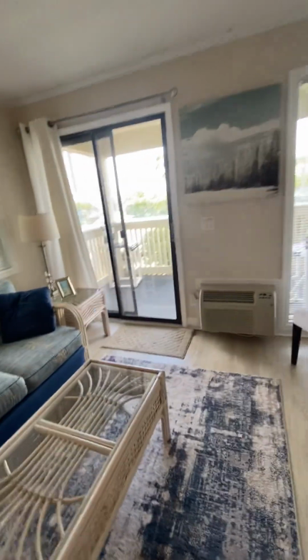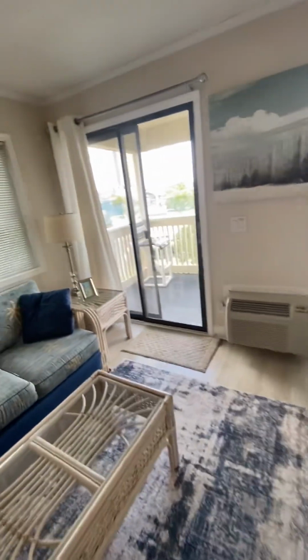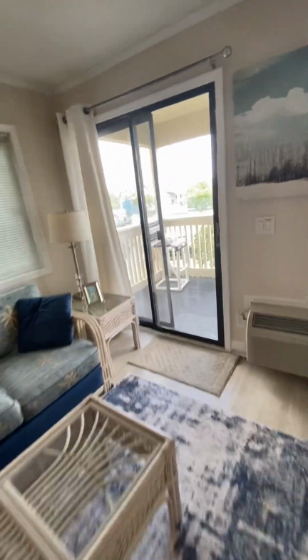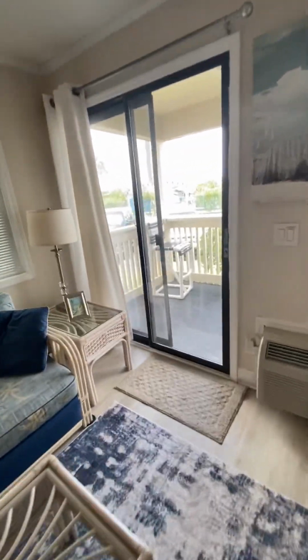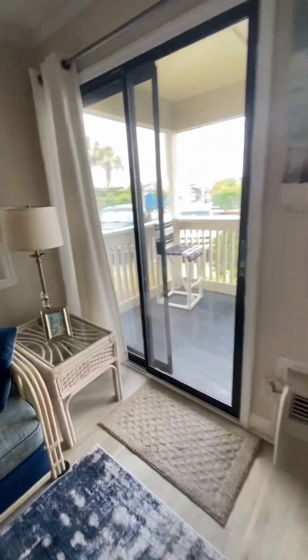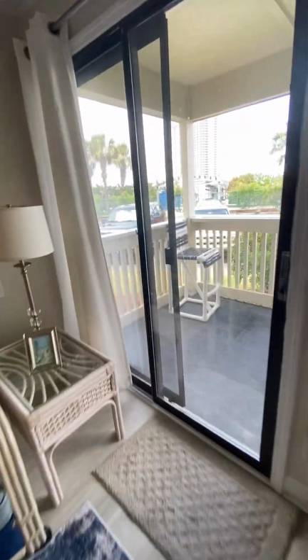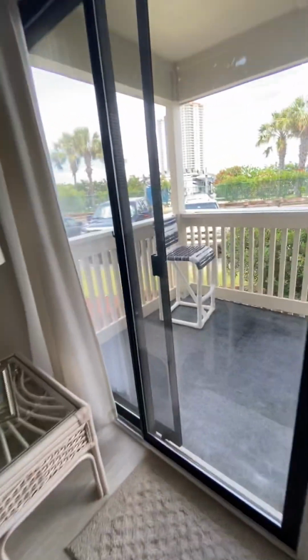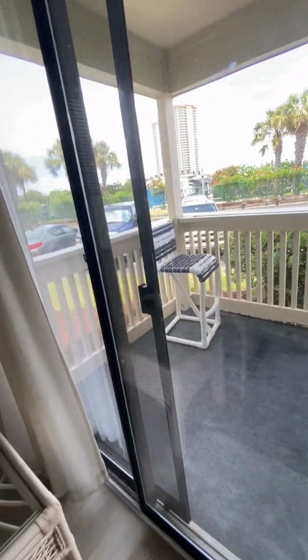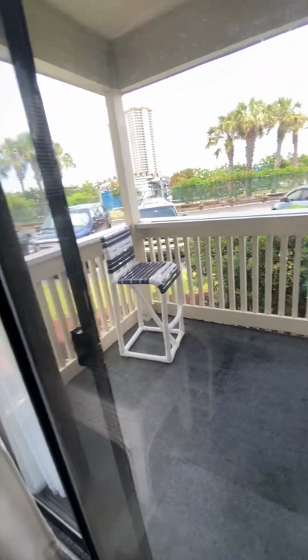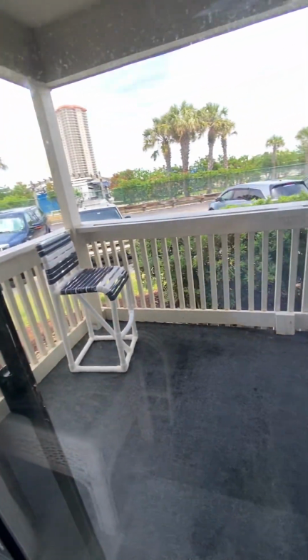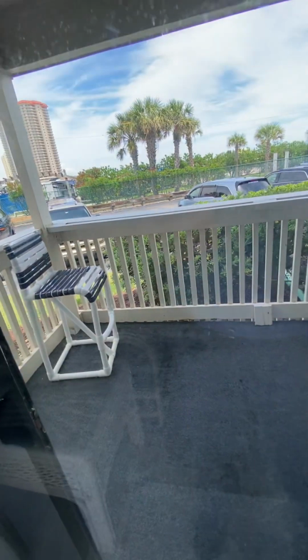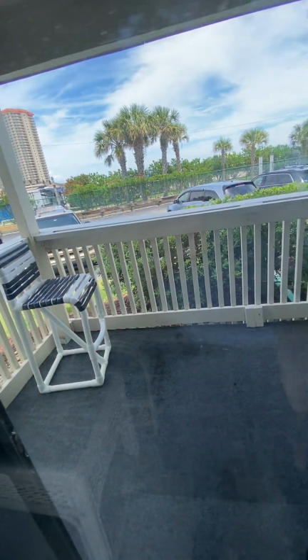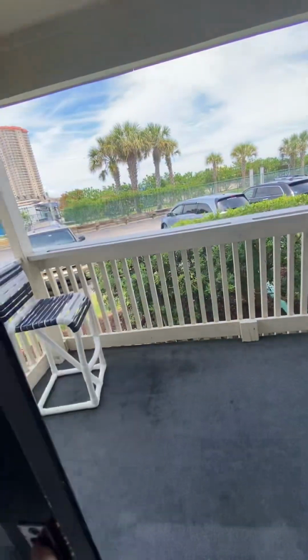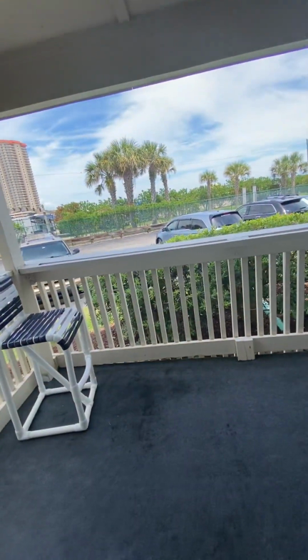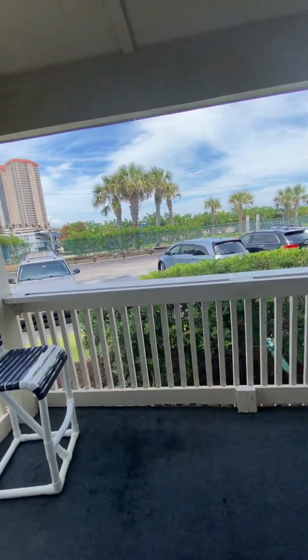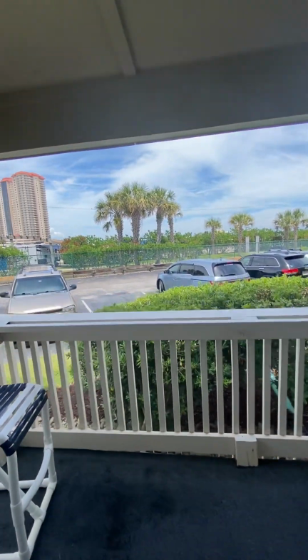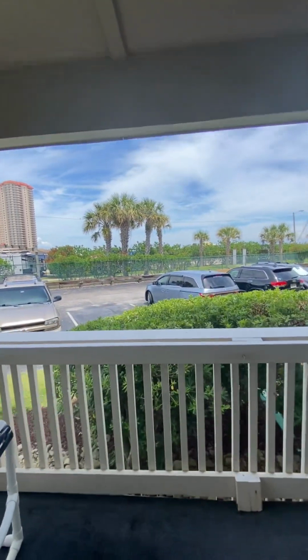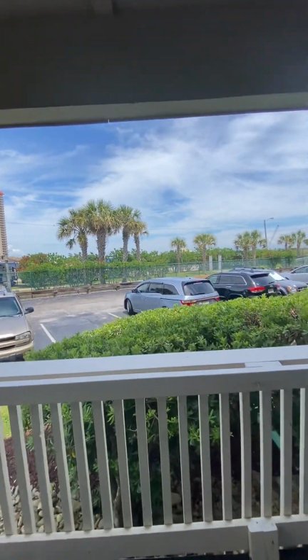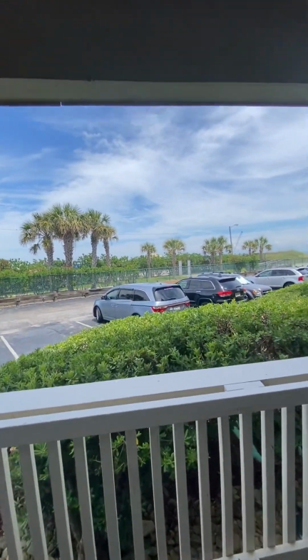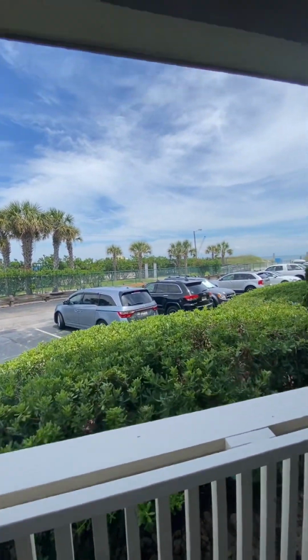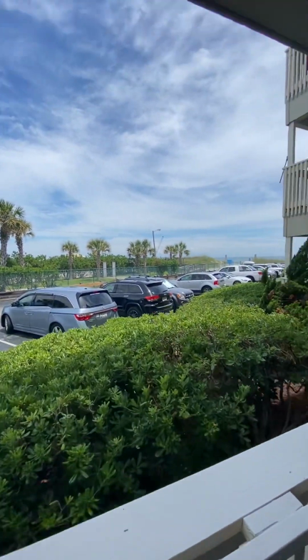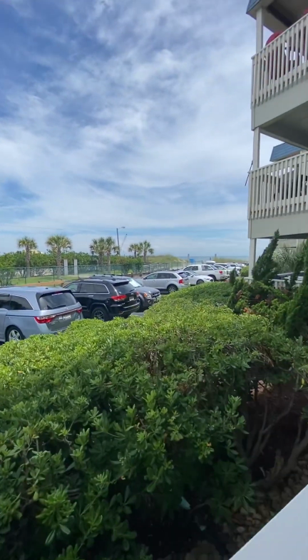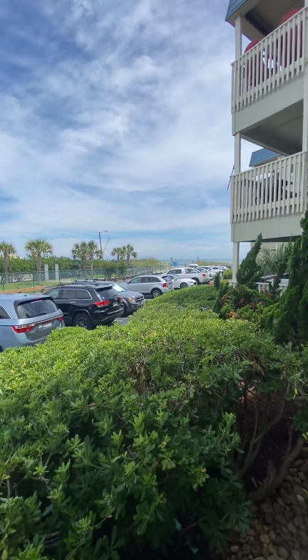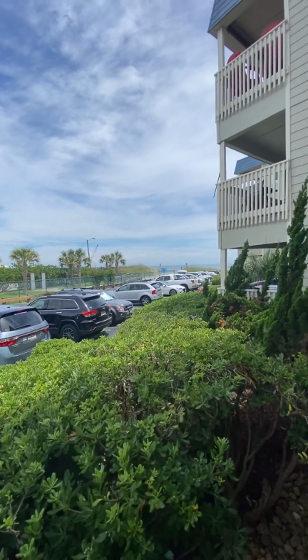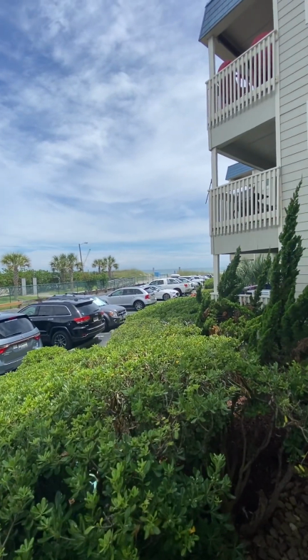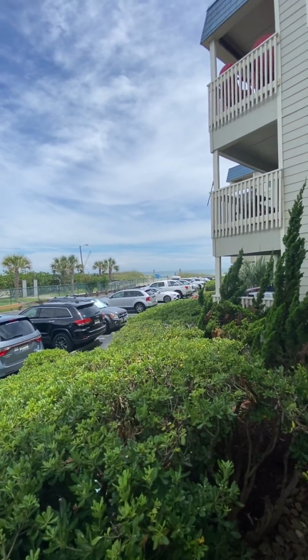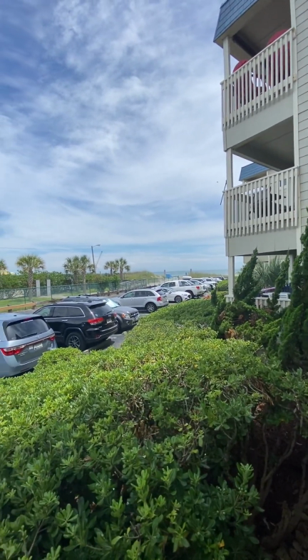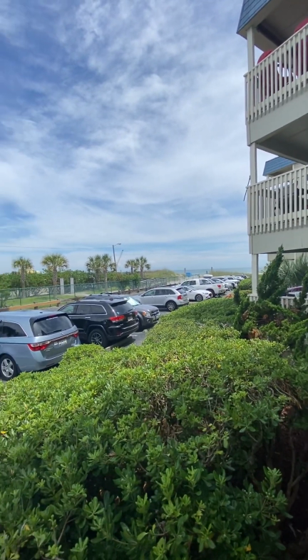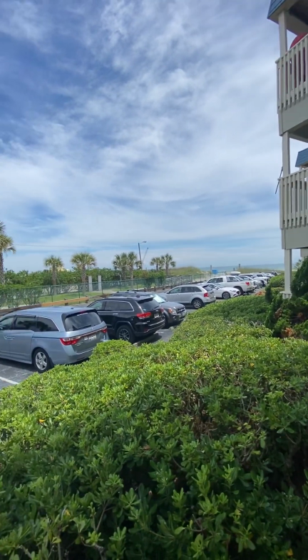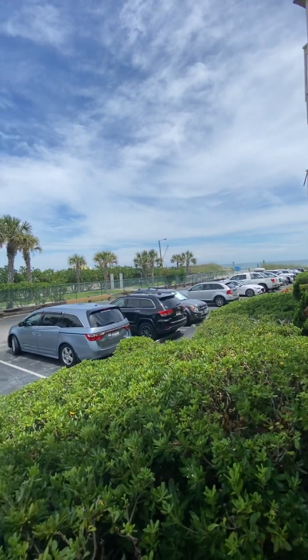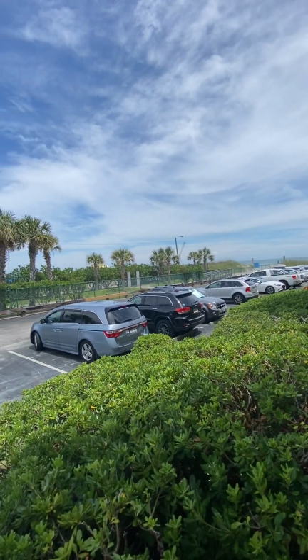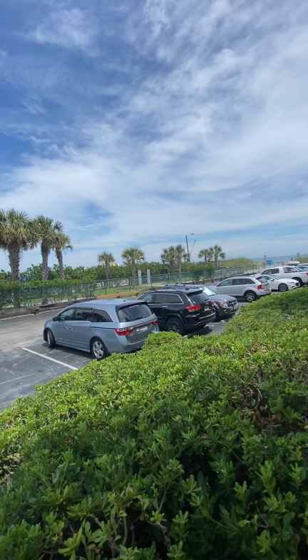Go through the main room in the home onto the deck. It does provide an ocean view, and in the distance, the Apache Pier.